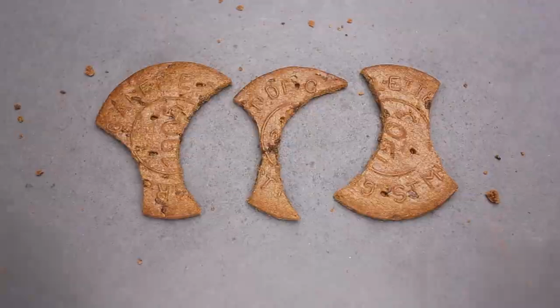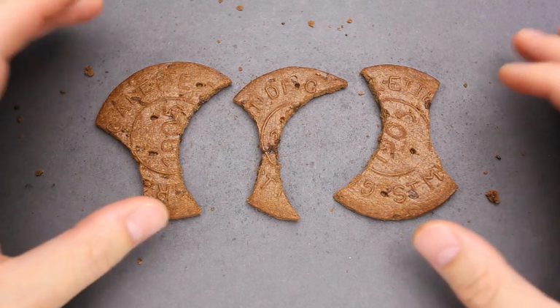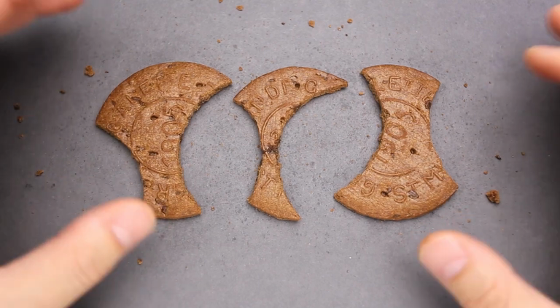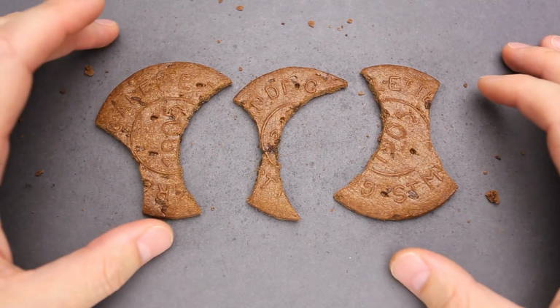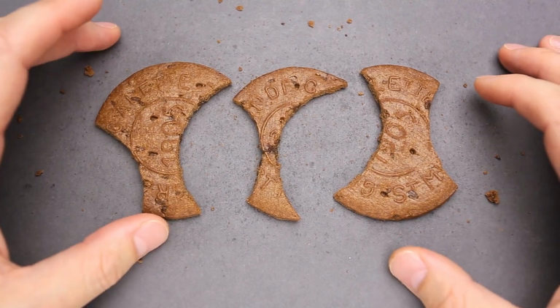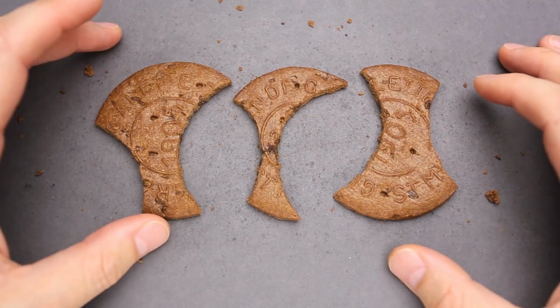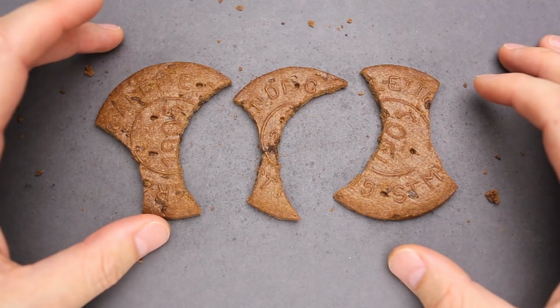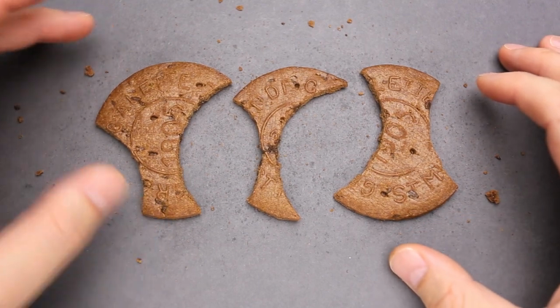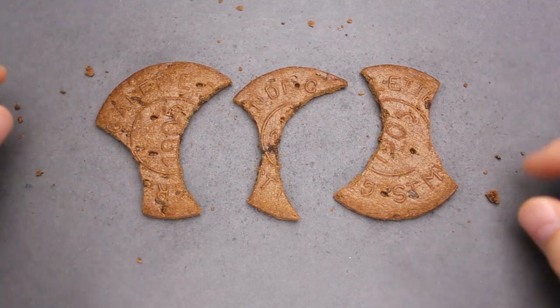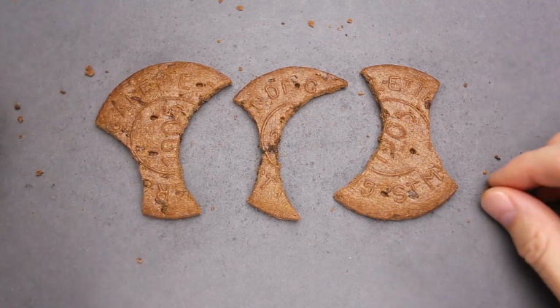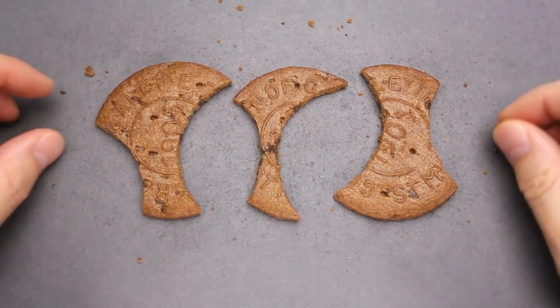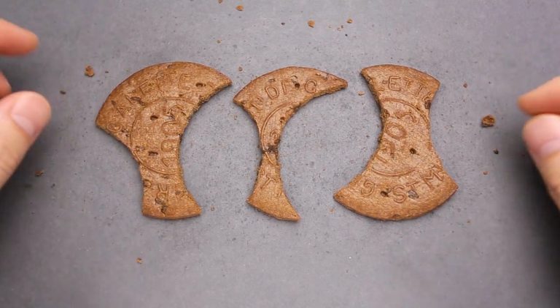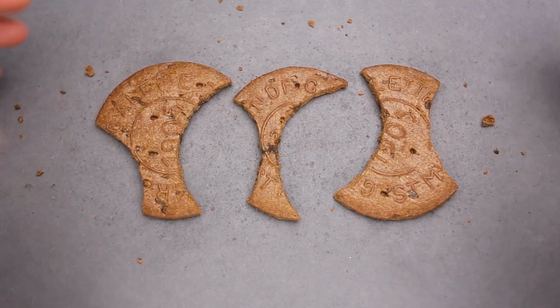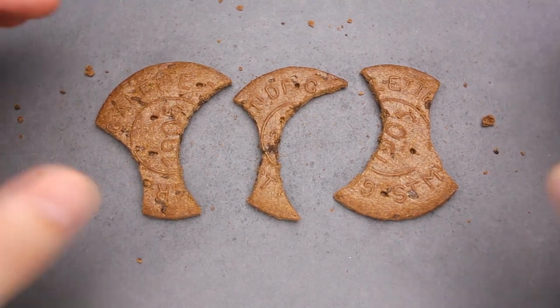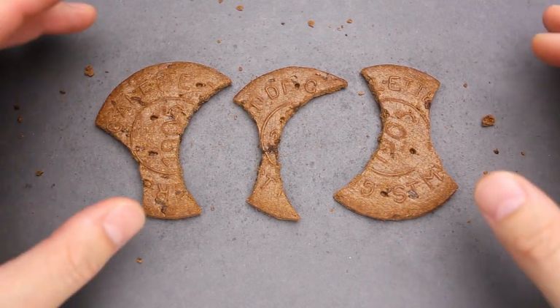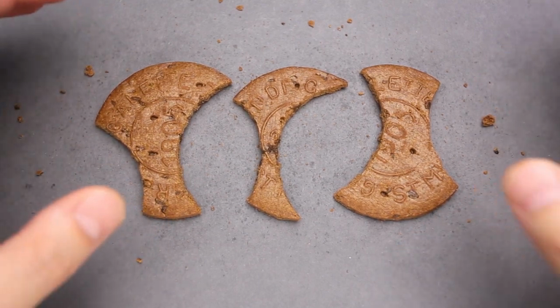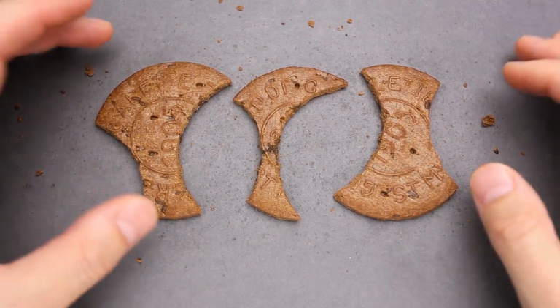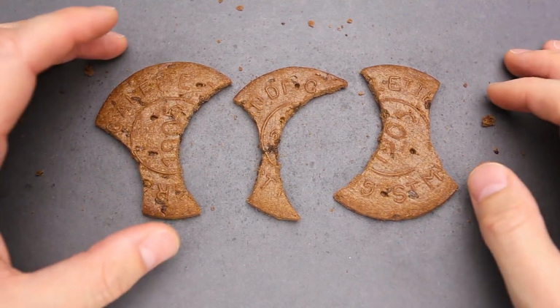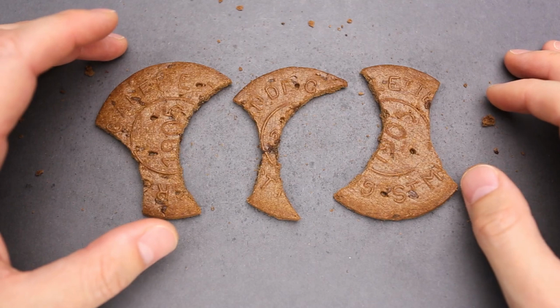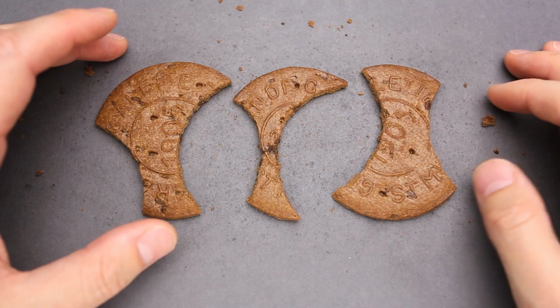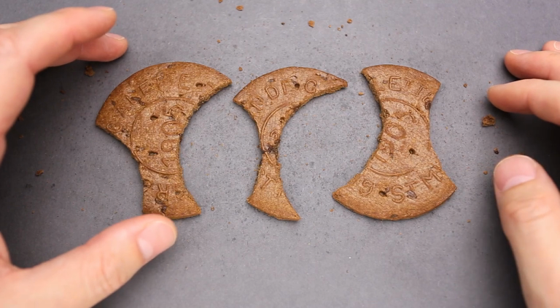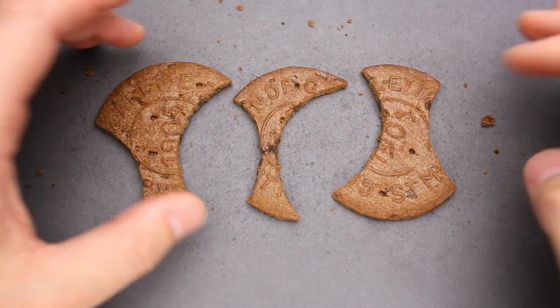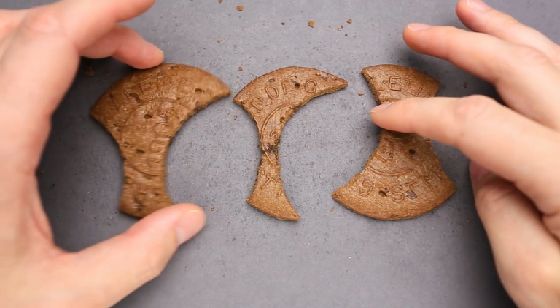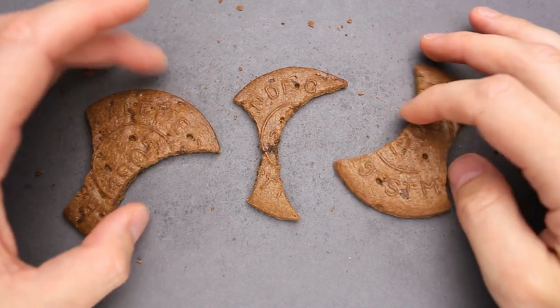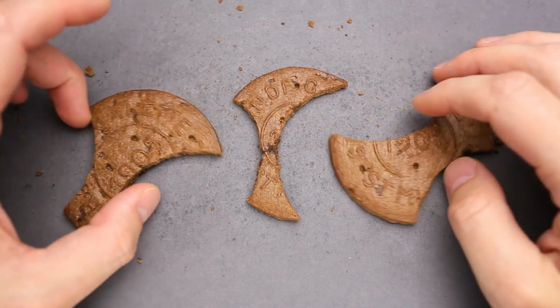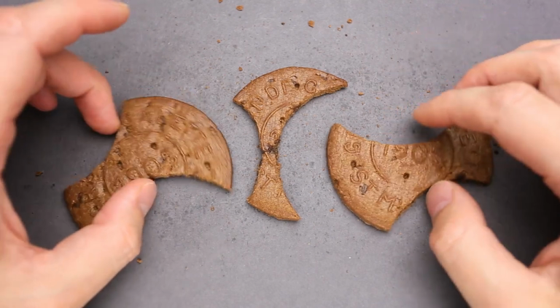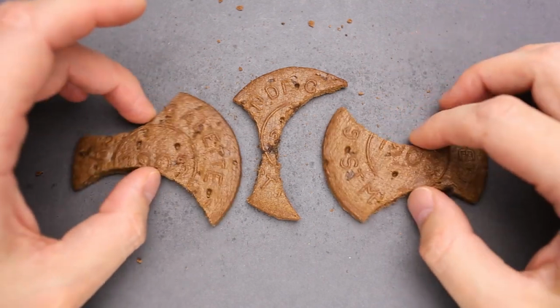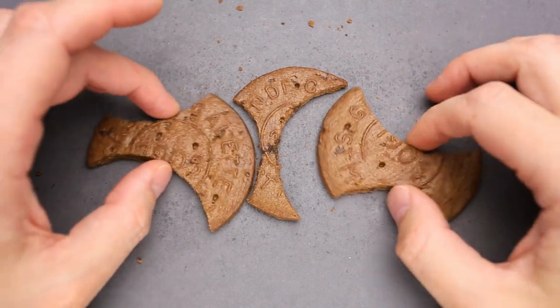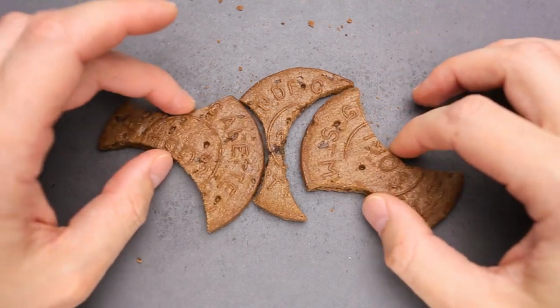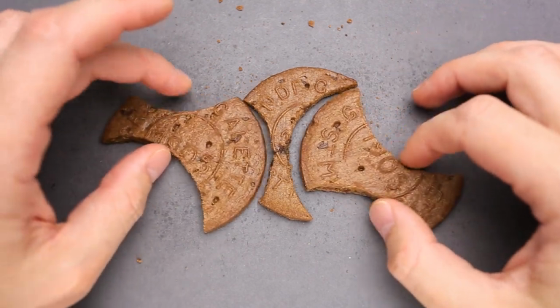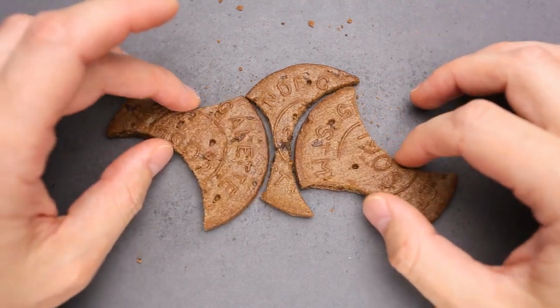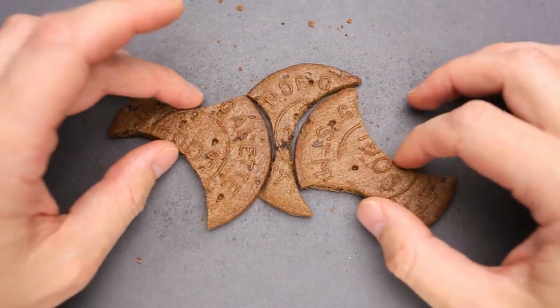There is a downside in making puzzles from biscuits — too many crumbs — but who cares when the puzzle looks so delicious. The beaten biscuit puzzle was designed by Jin Huan.